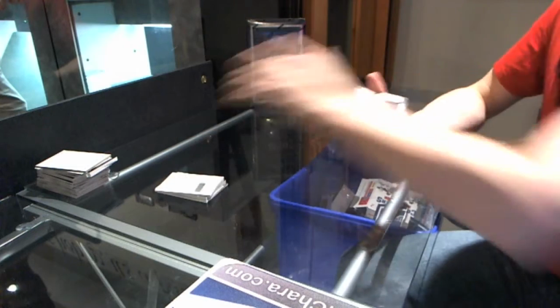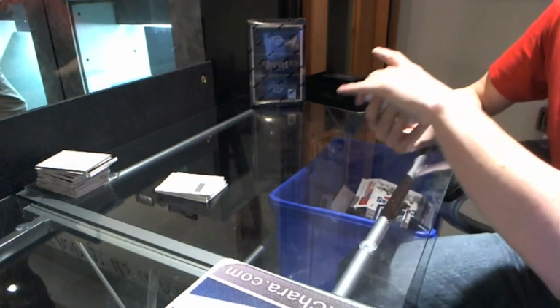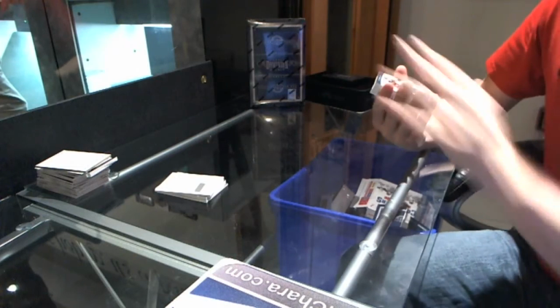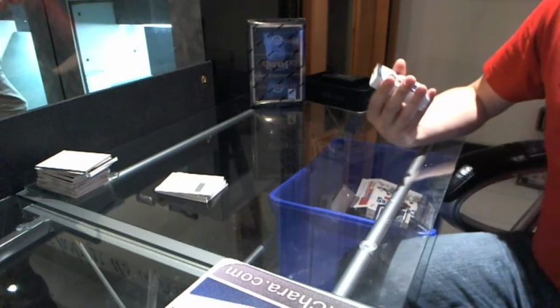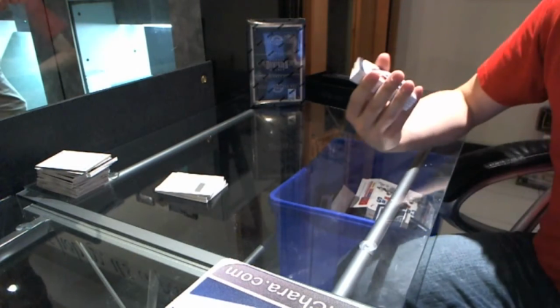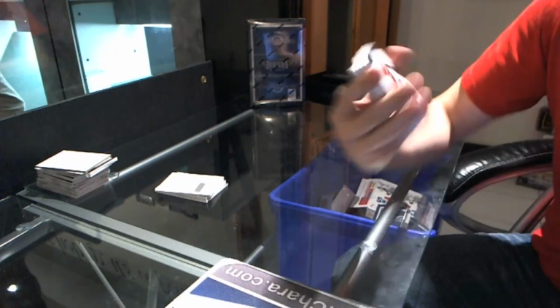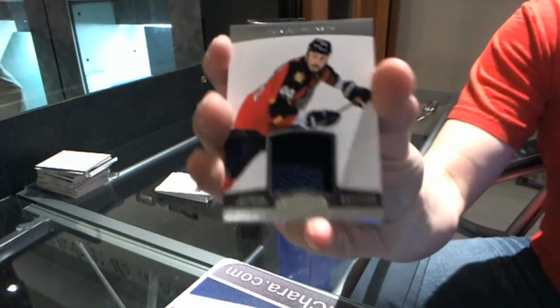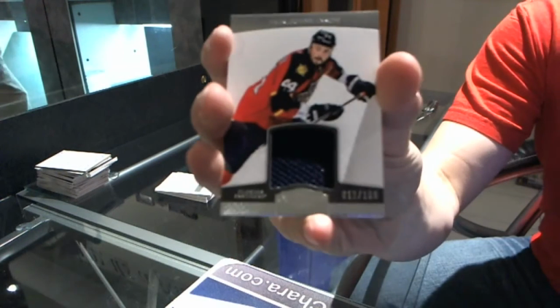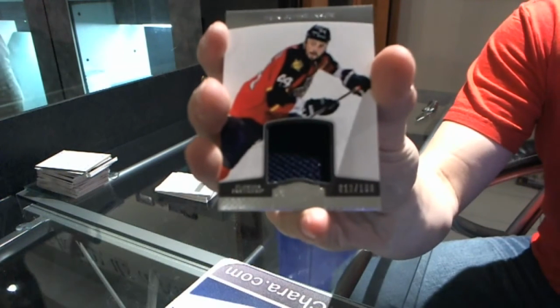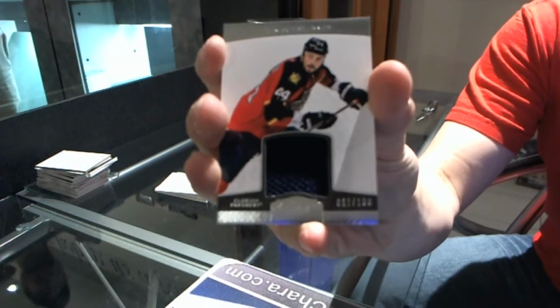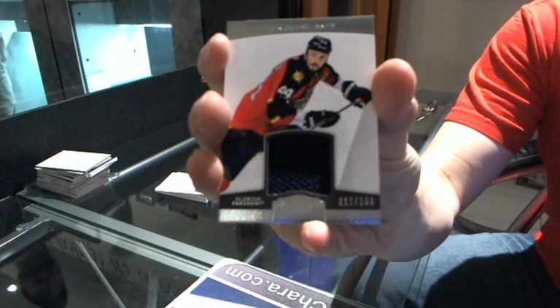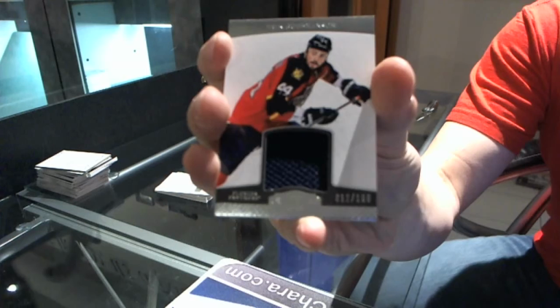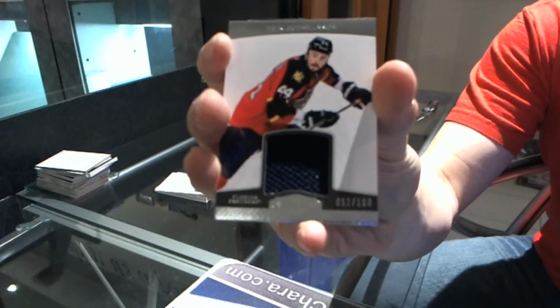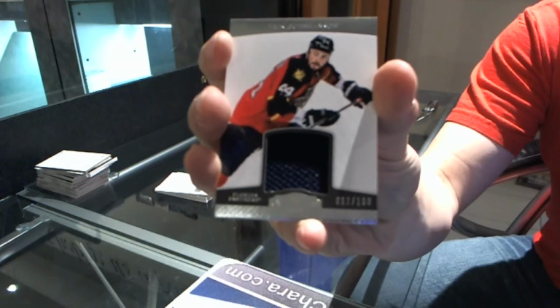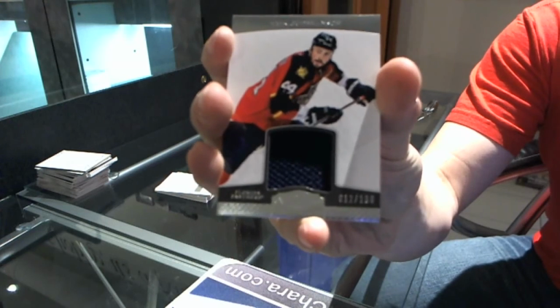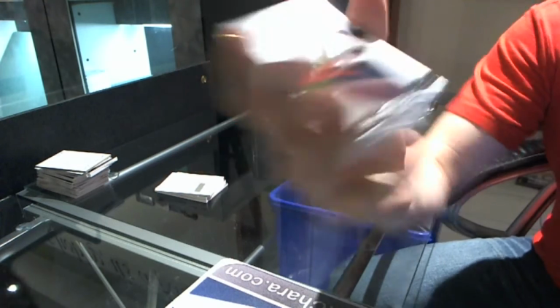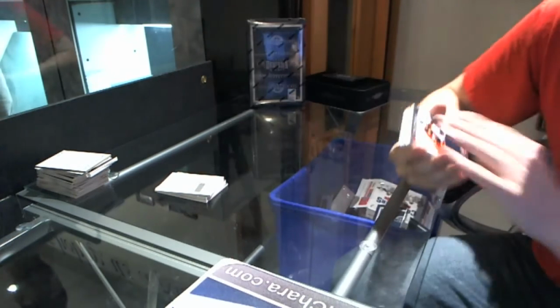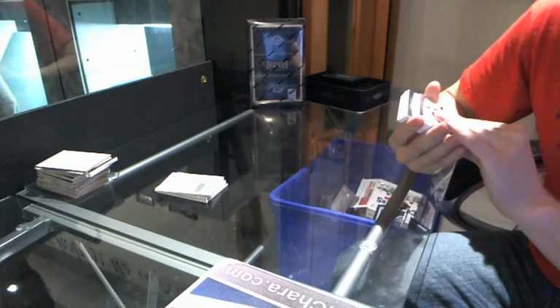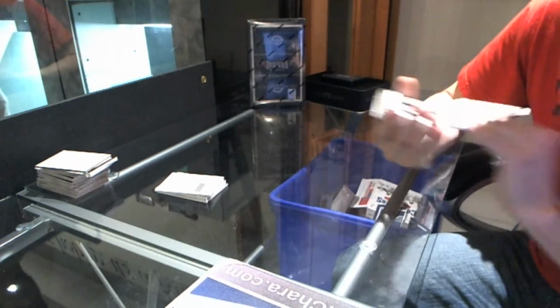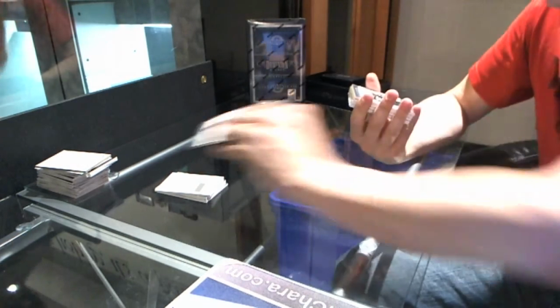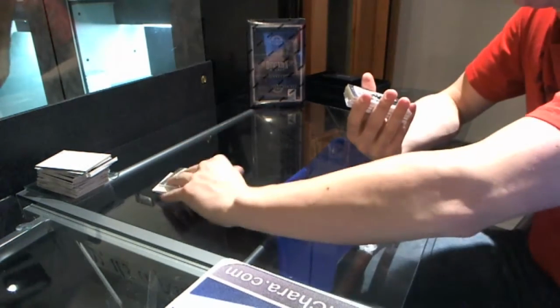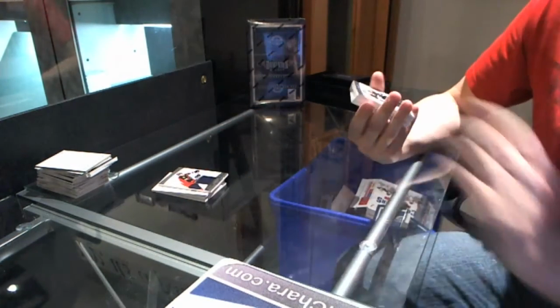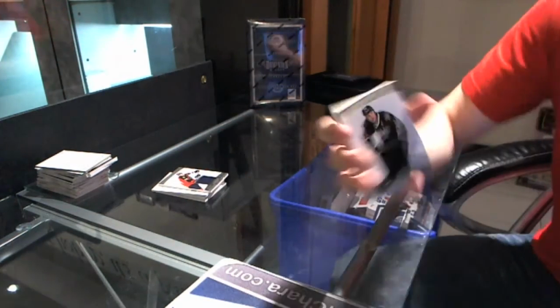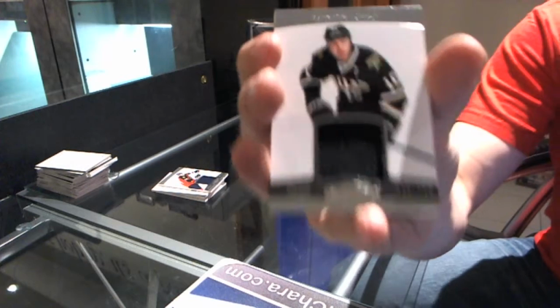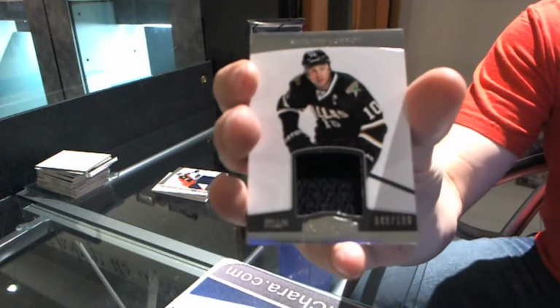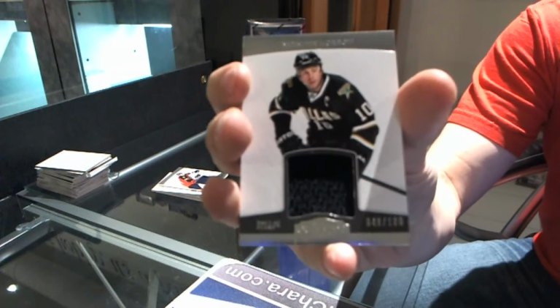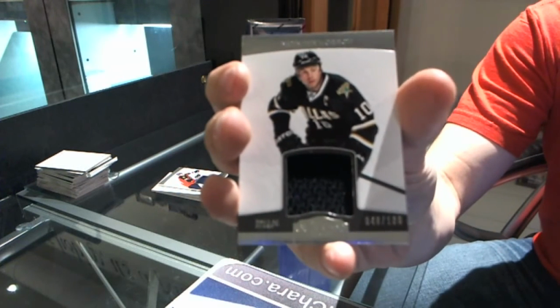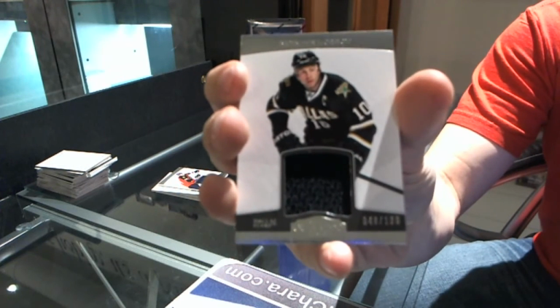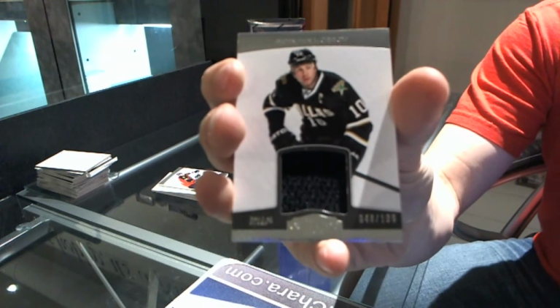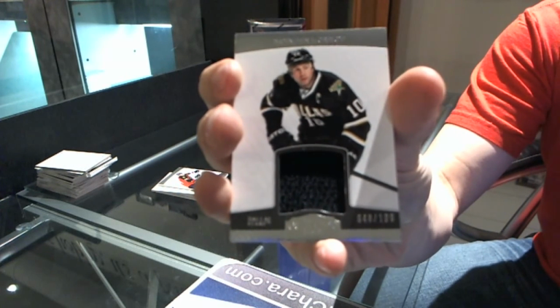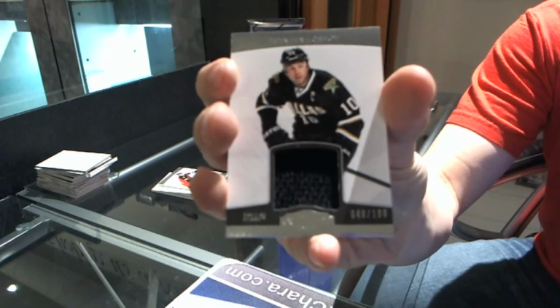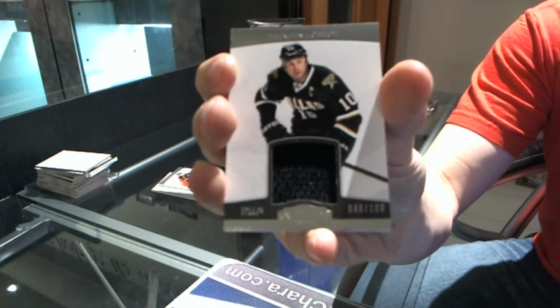This is going to be a good patch — Ryan Getzlaff auto patch, number to 60. We've got a jersey, number to 100, Eric Goodbranson. Jersey, number to 100, Brendan Morrow.